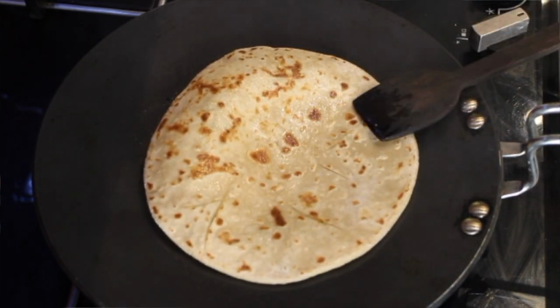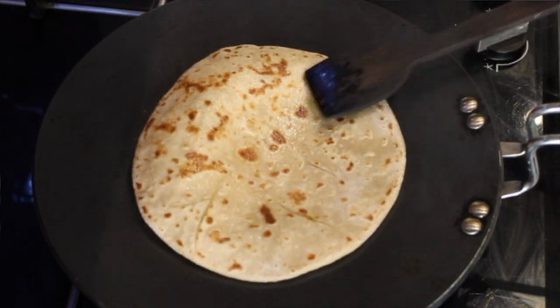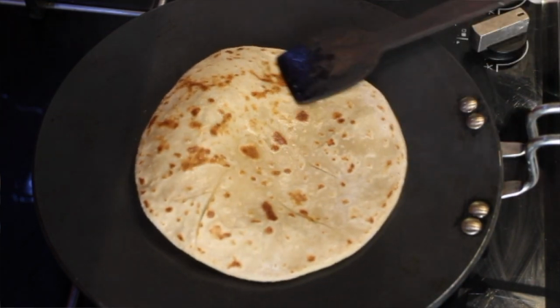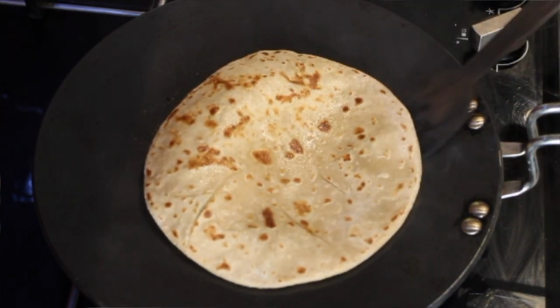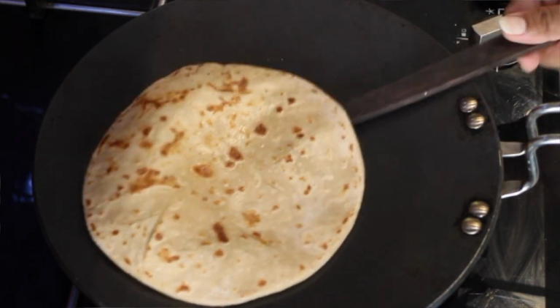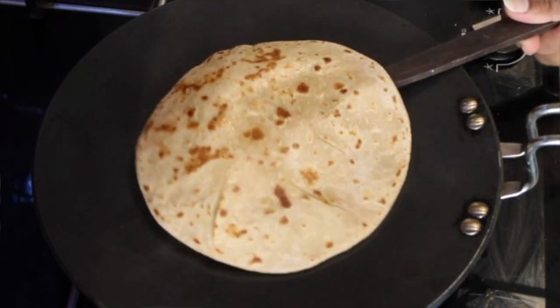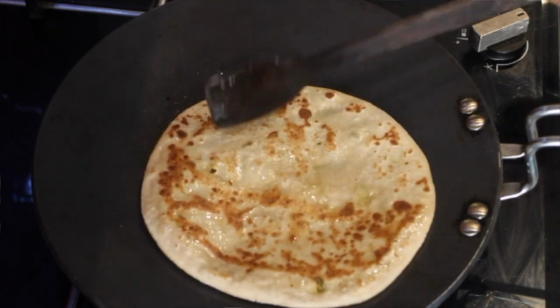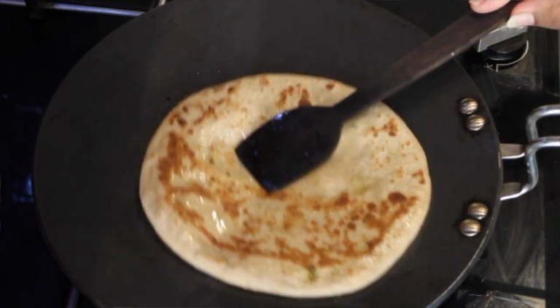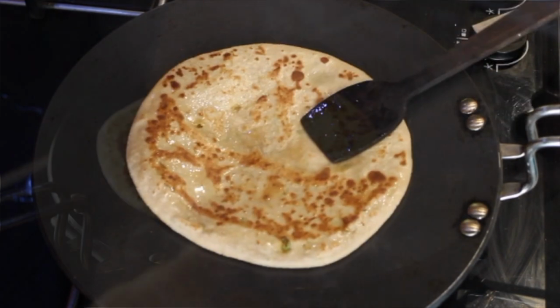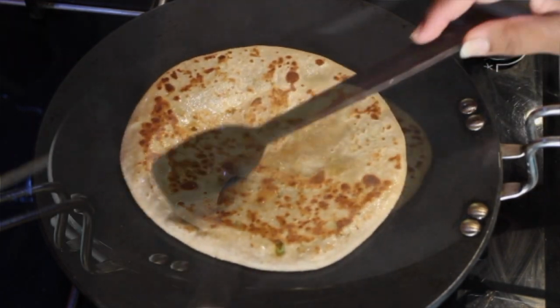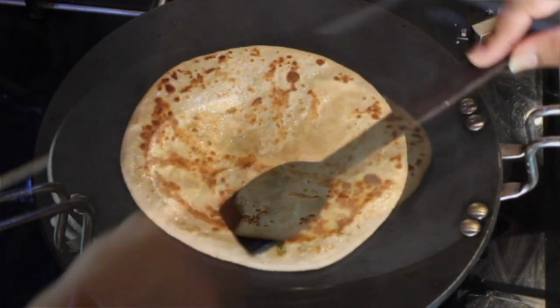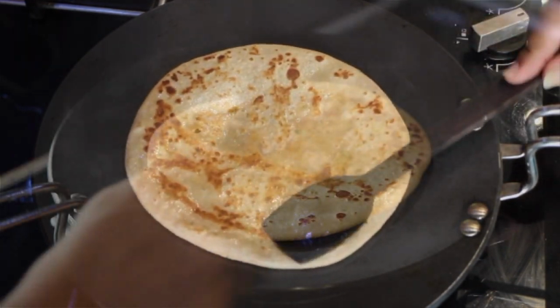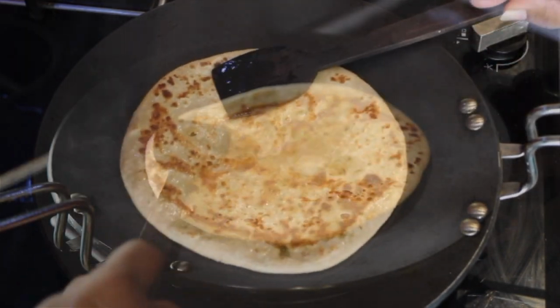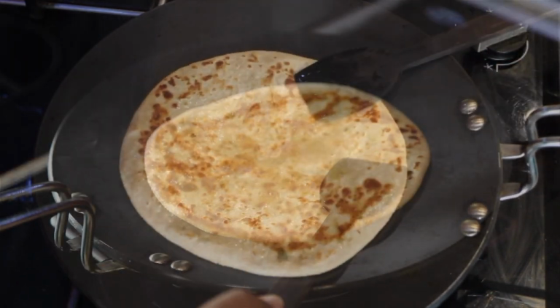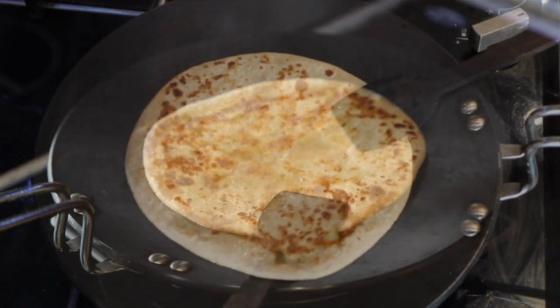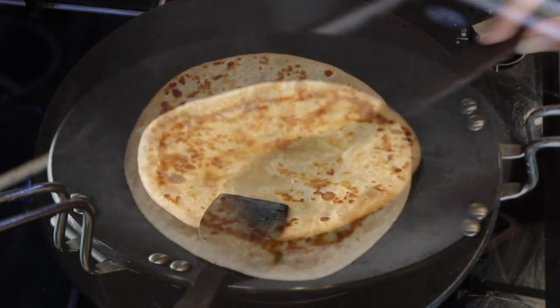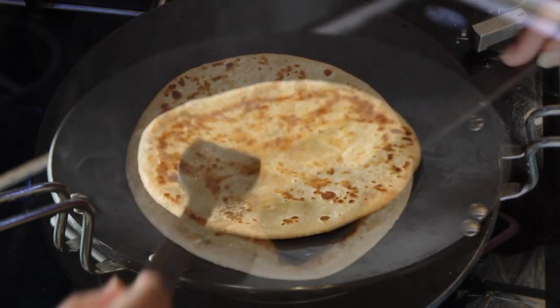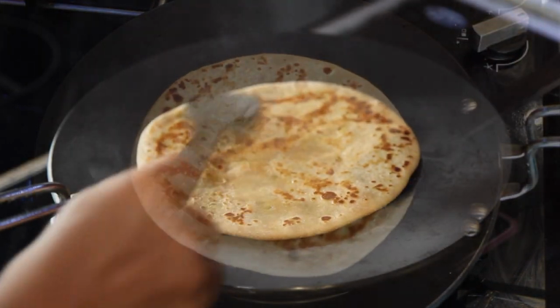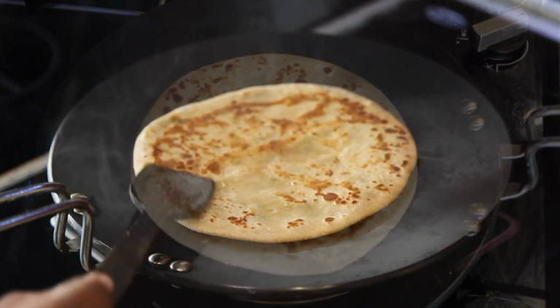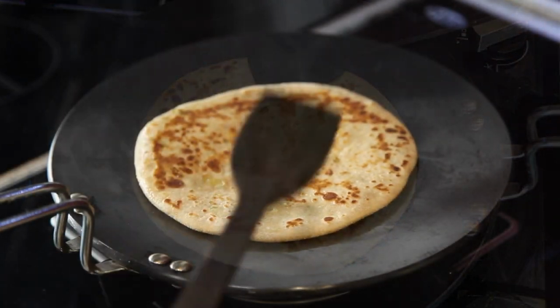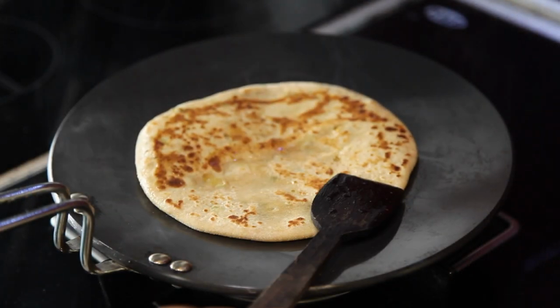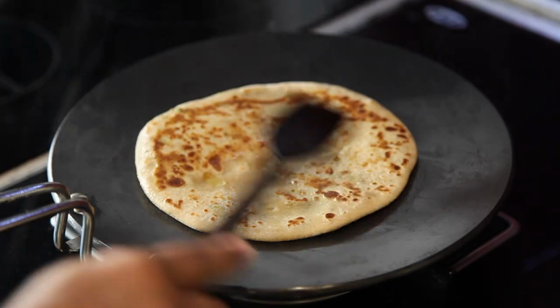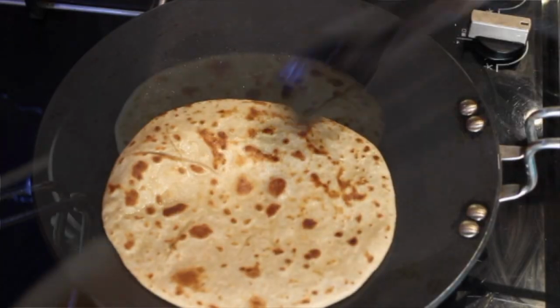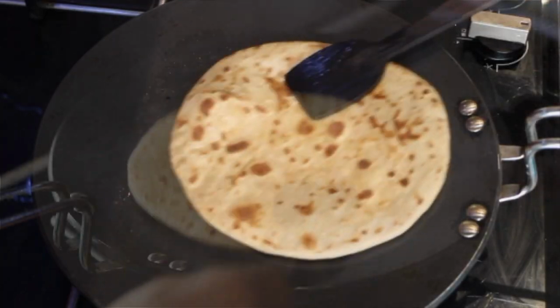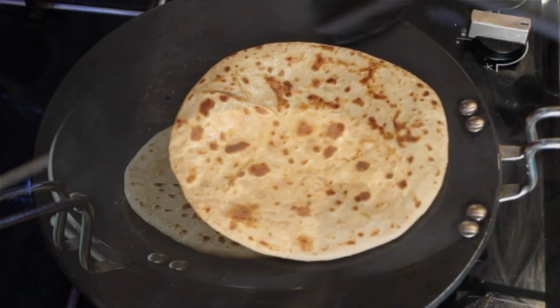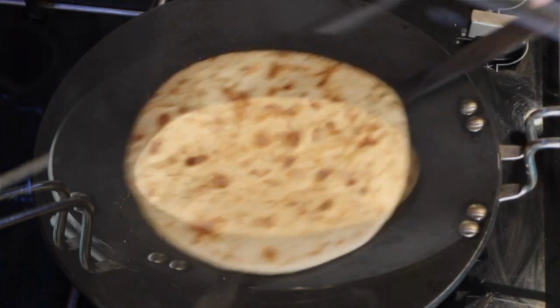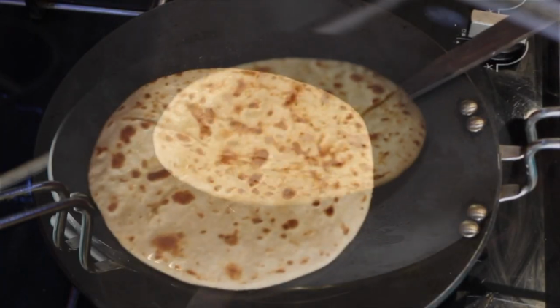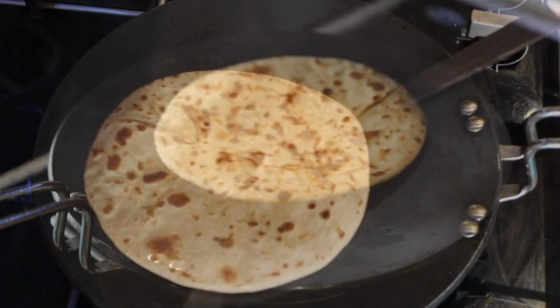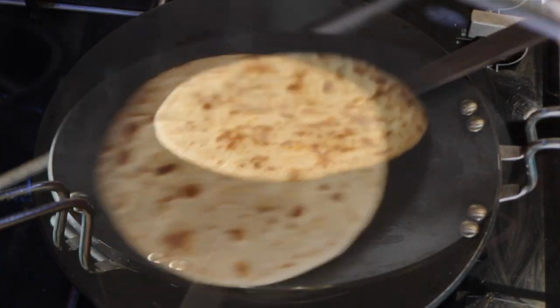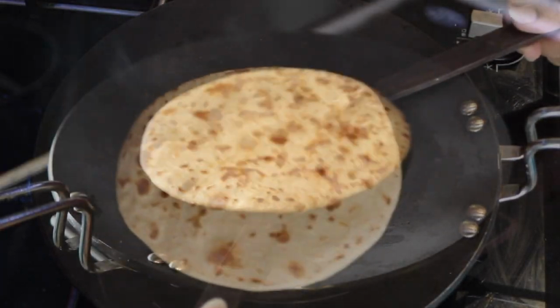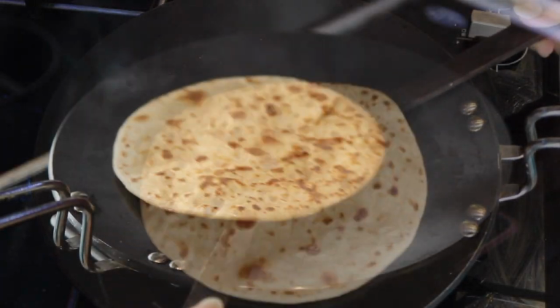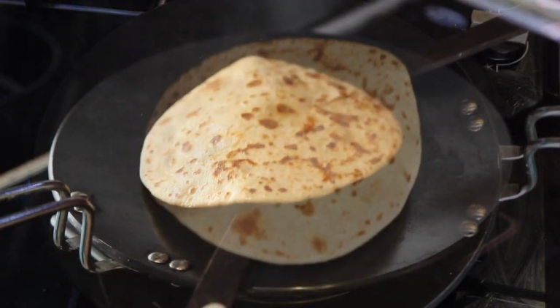Keep flipping and cook until you feel it's ready. Your paratha is ready to be served hot with pickle or curd.